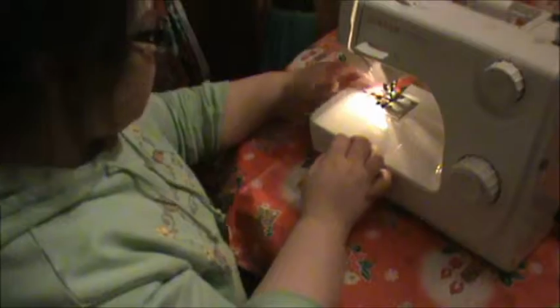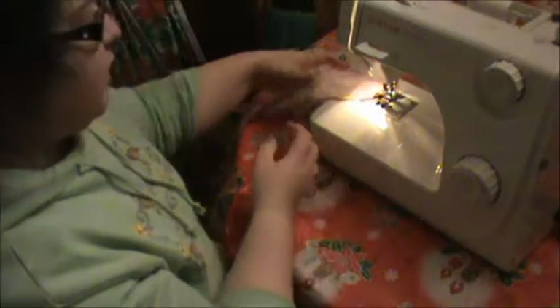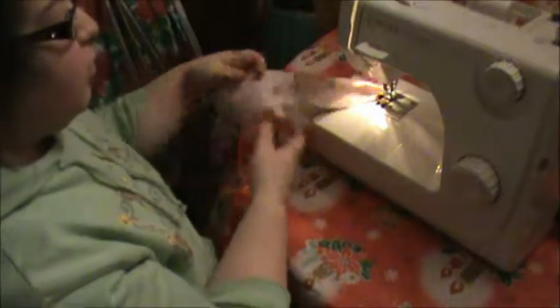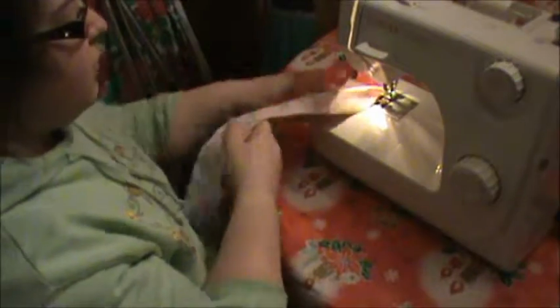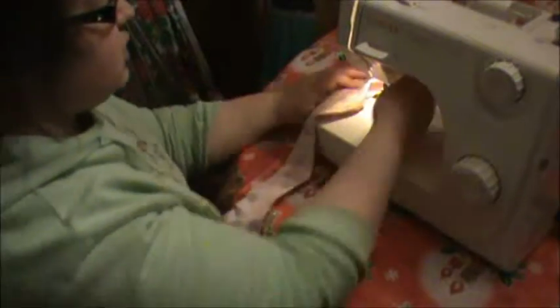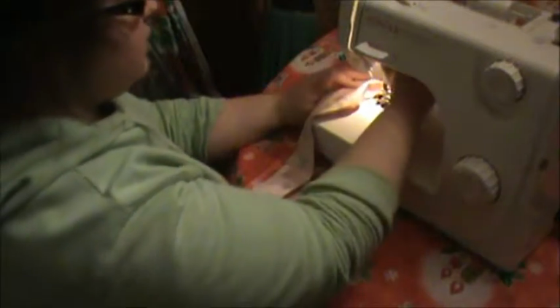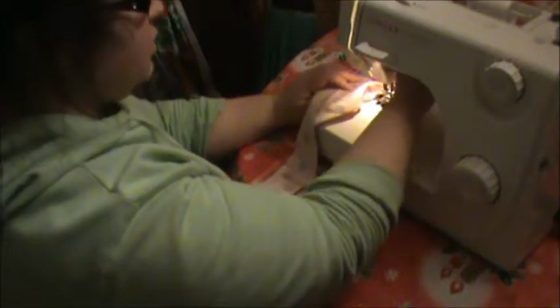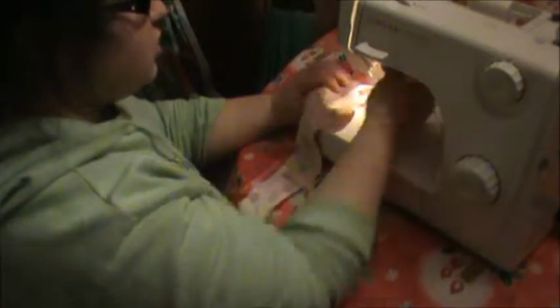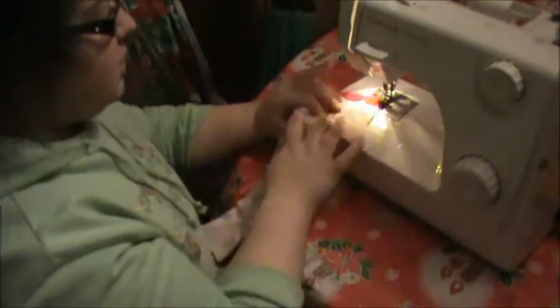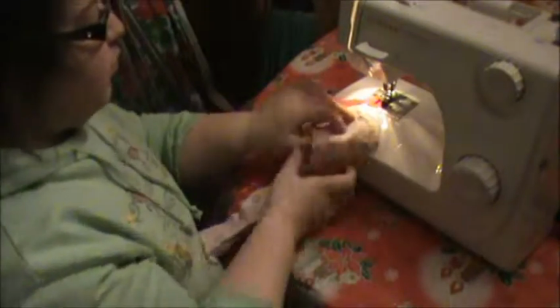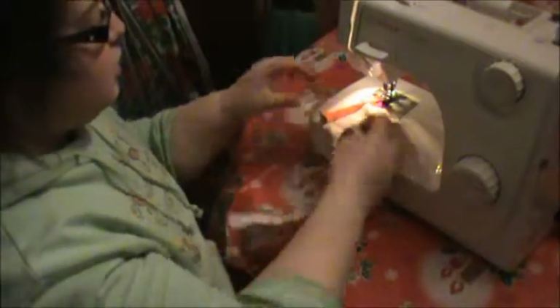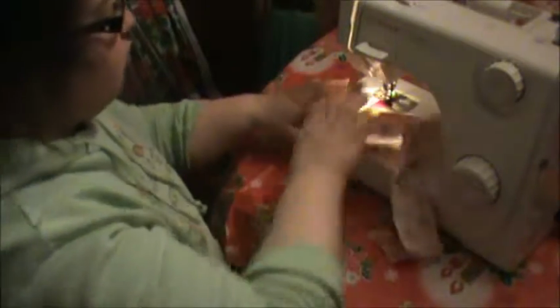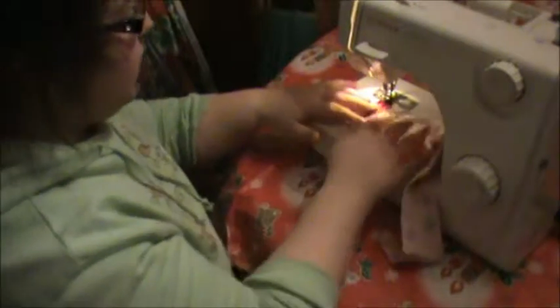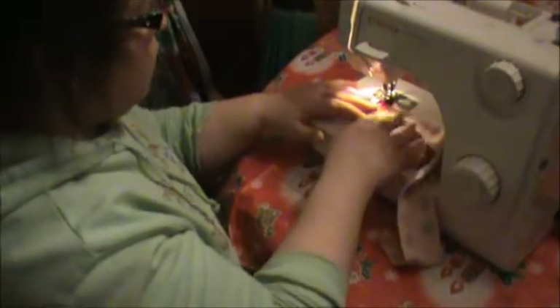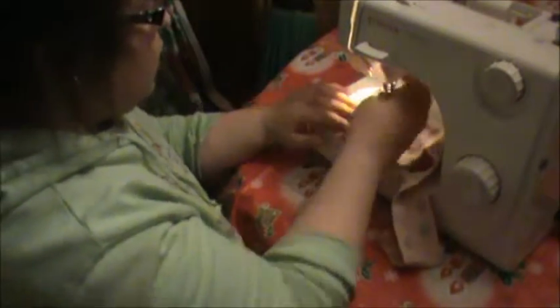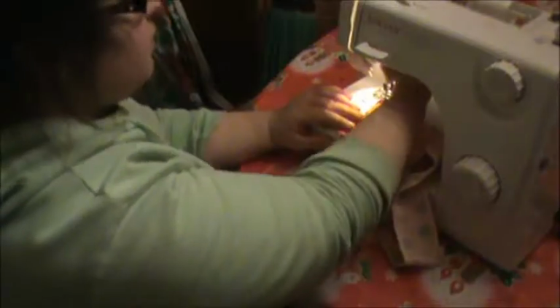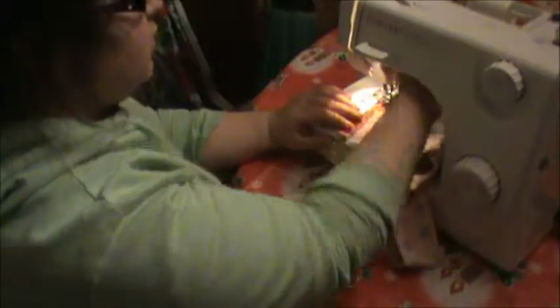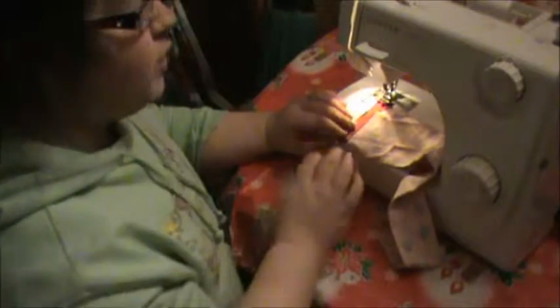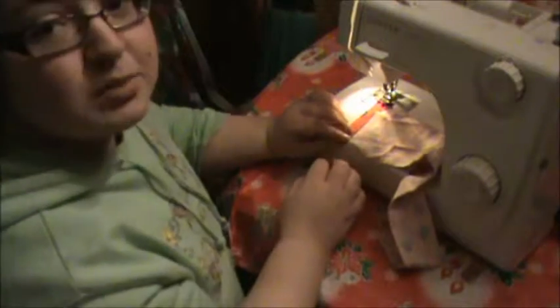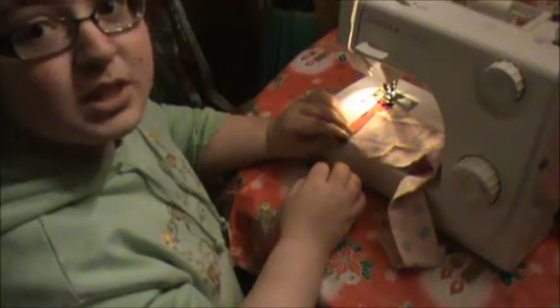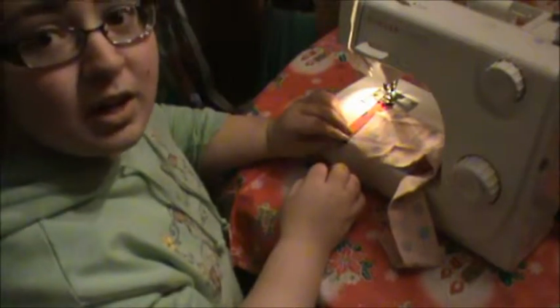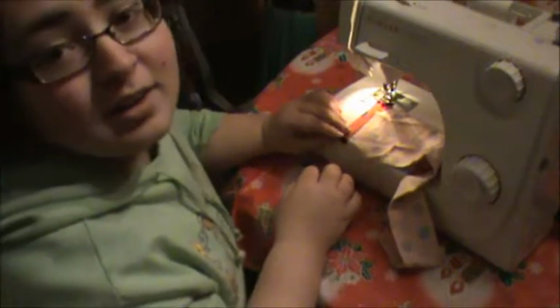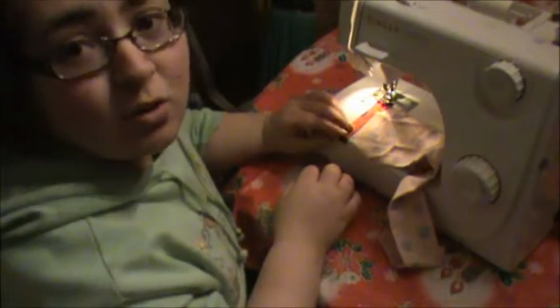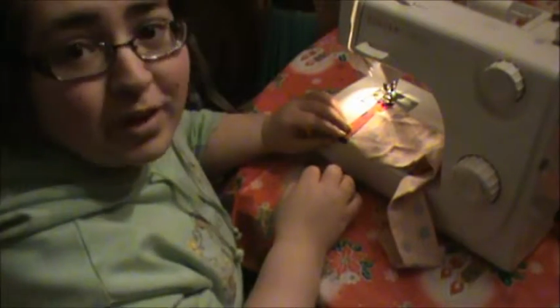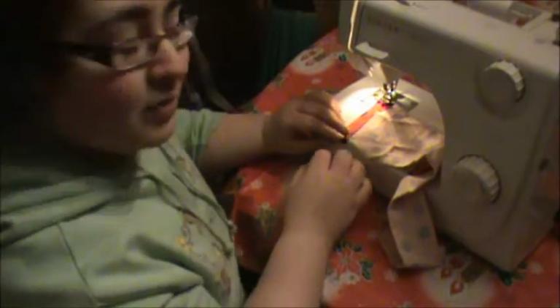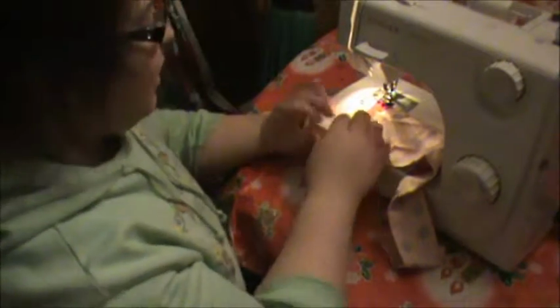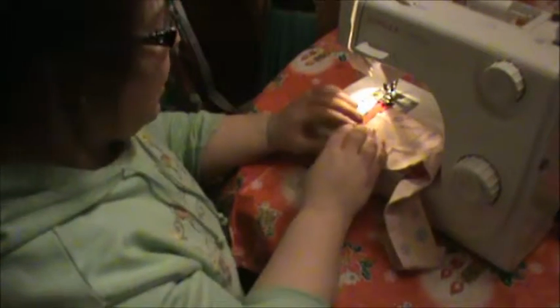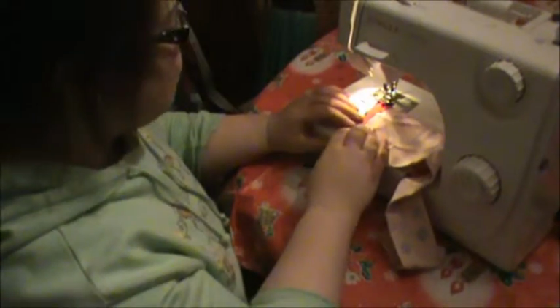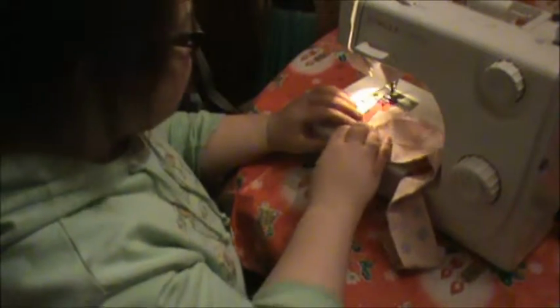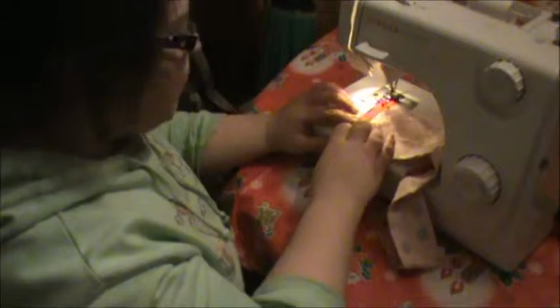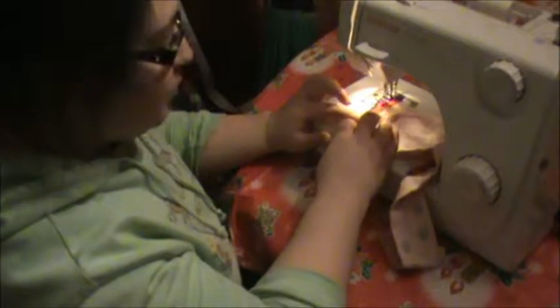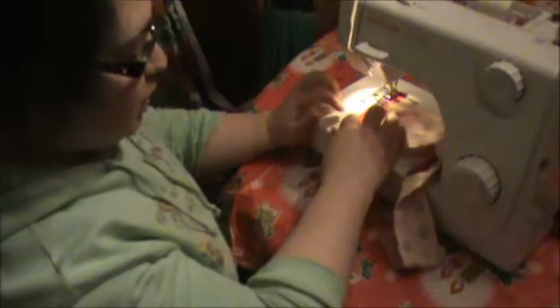Now, before it finishes, just on the tip, we're going to rotate it so we have a double stitch. It'll hold better and makes everything more secure.